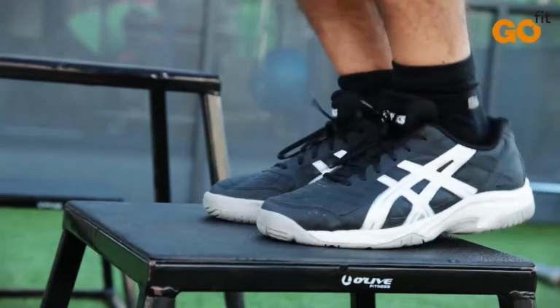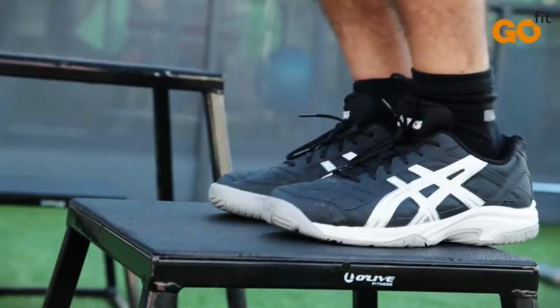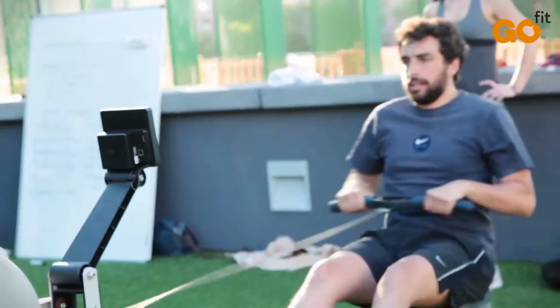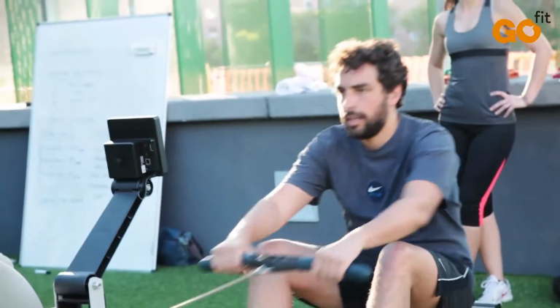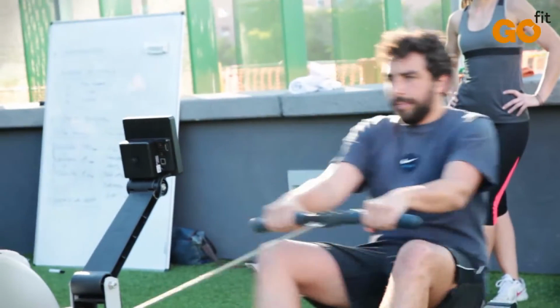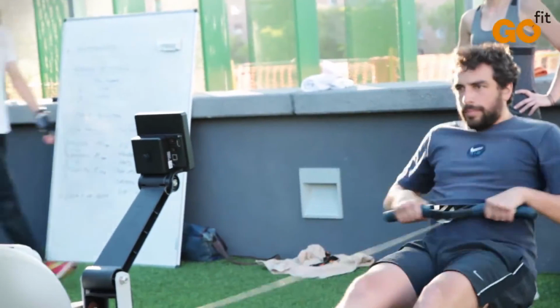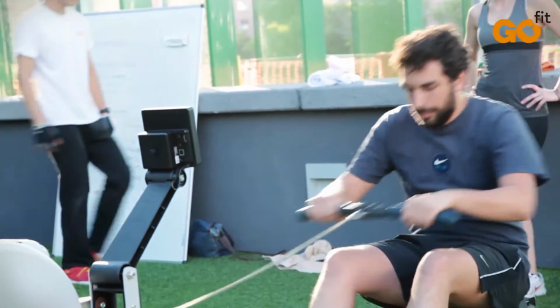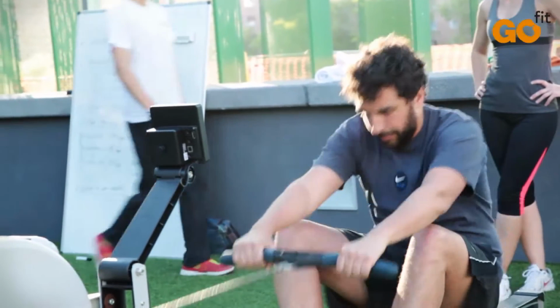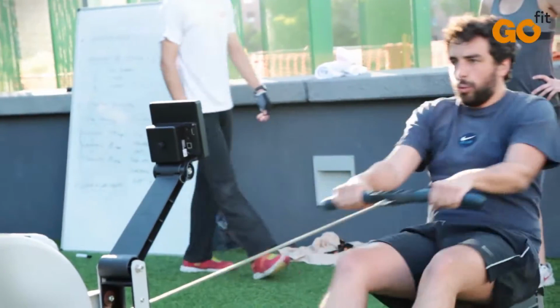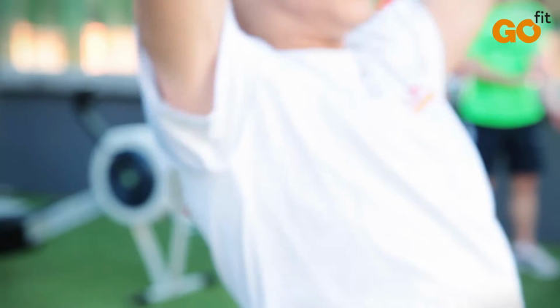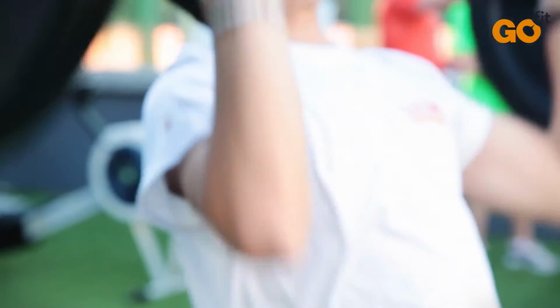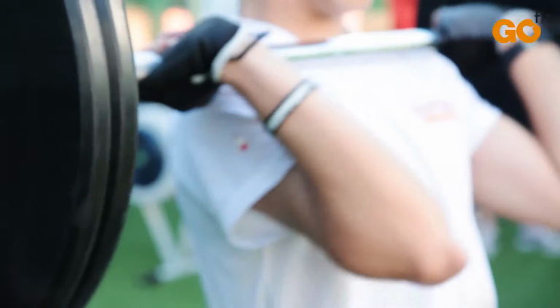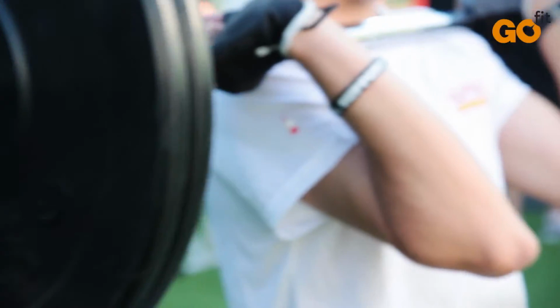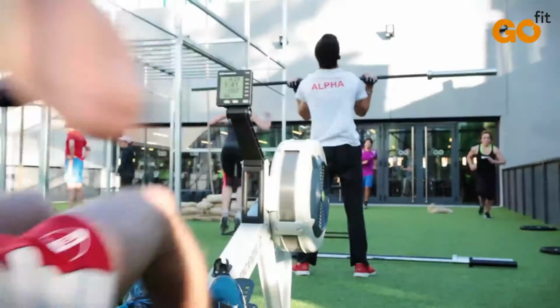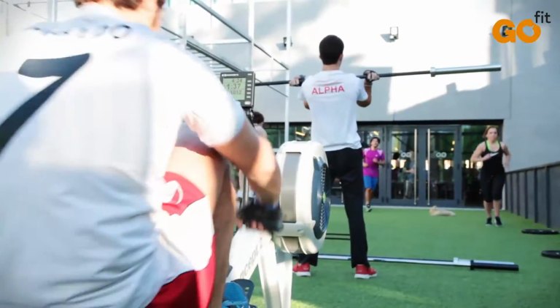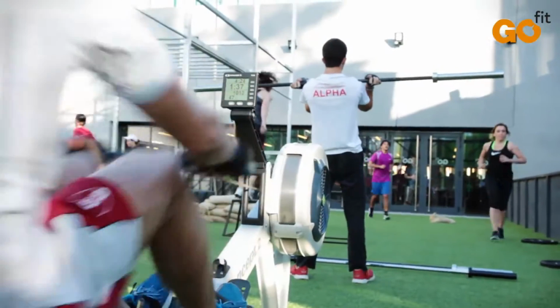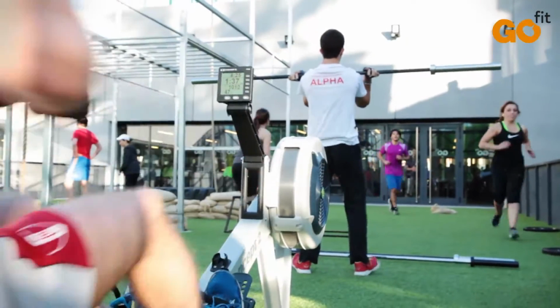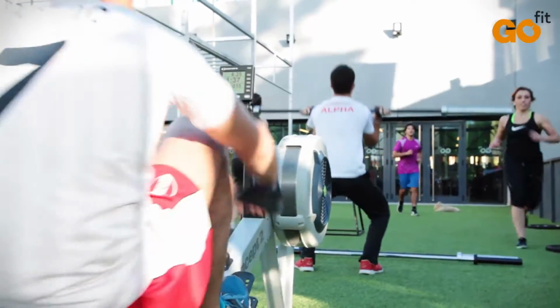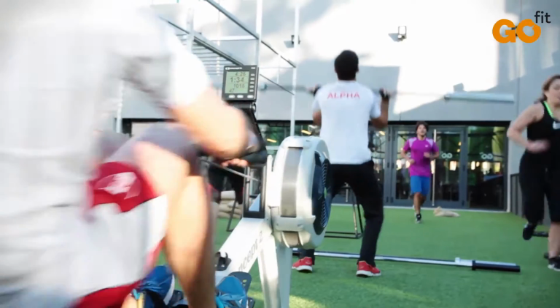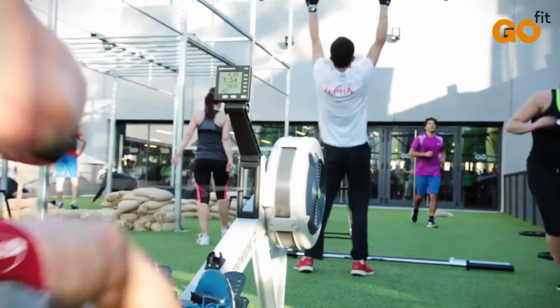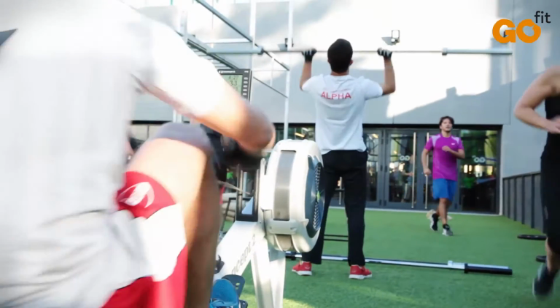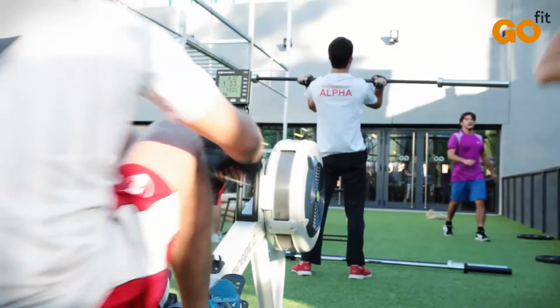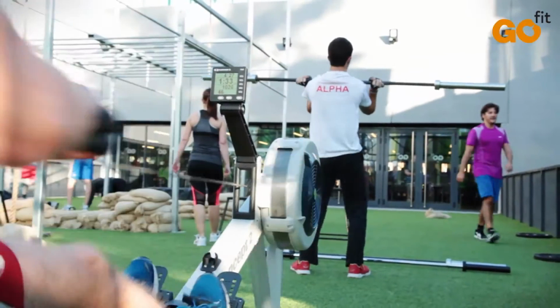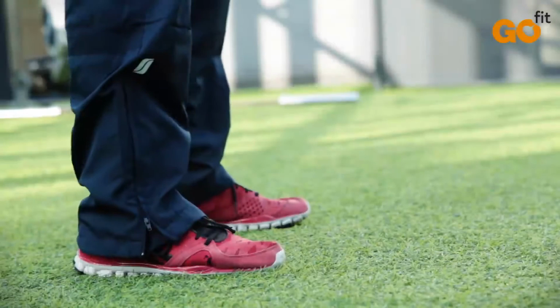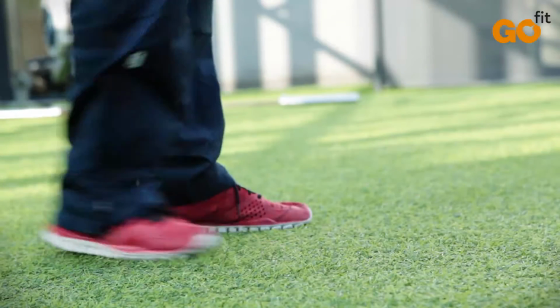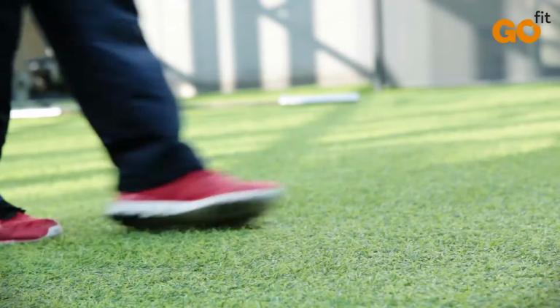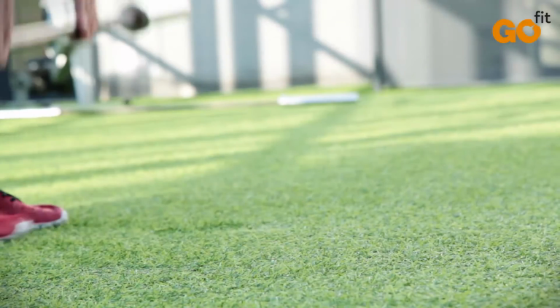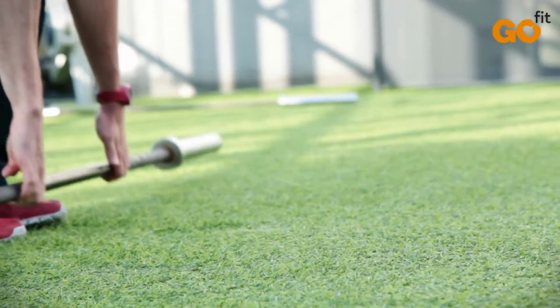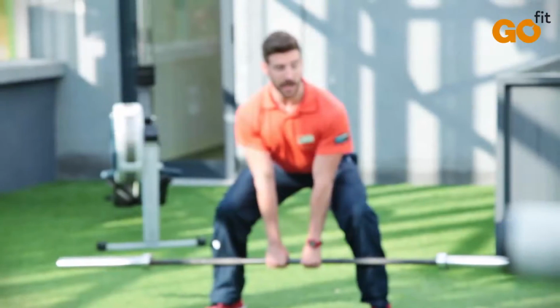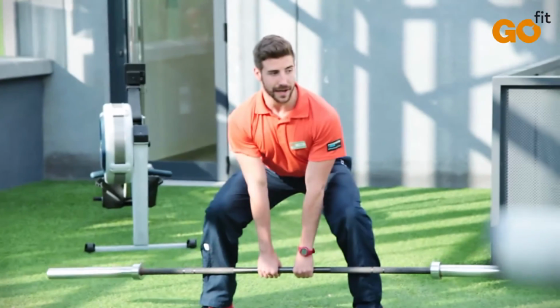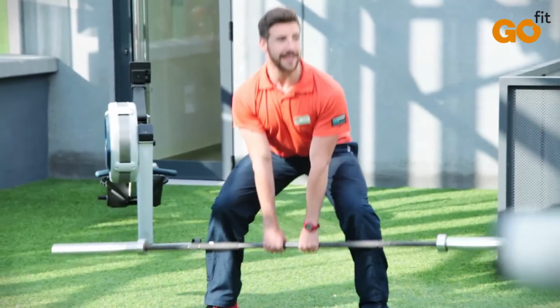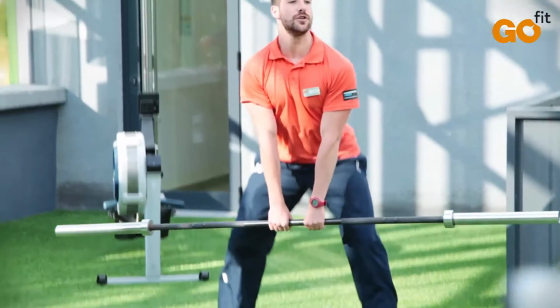The qualities that are developed with this type of training are cardiovascular and muscular endurance, strength, flexibility, power, speed, coordination, agility, balance, and accuracy.